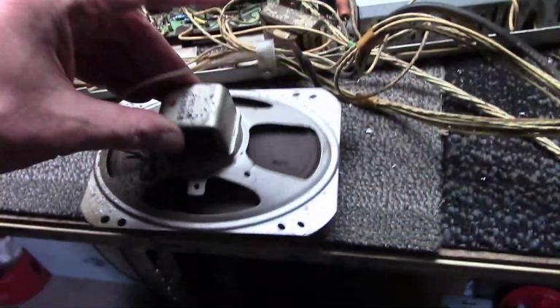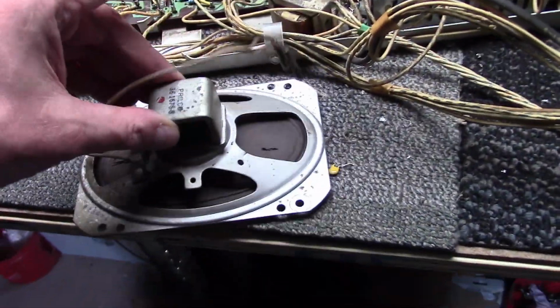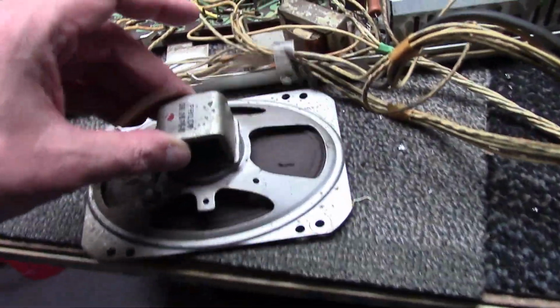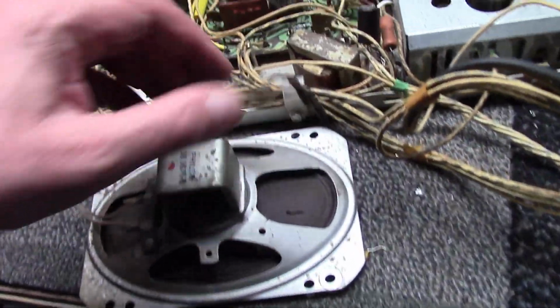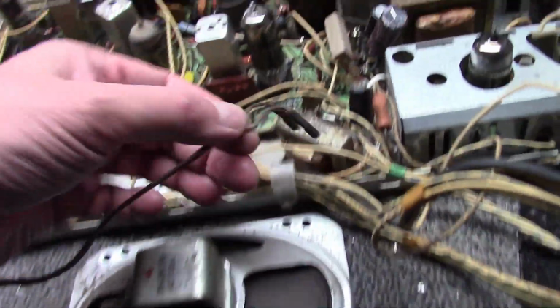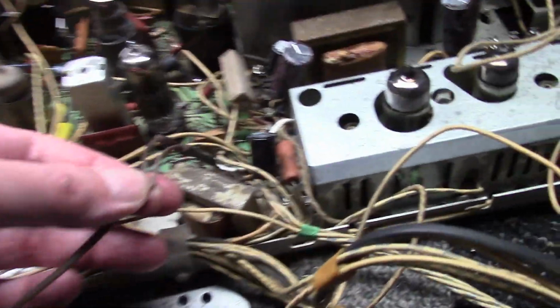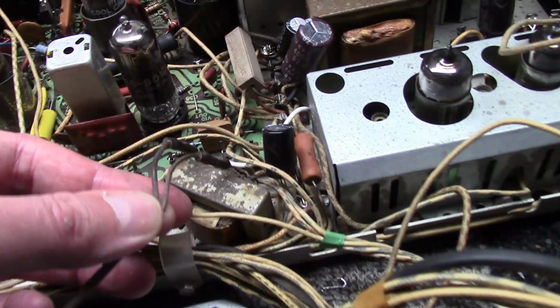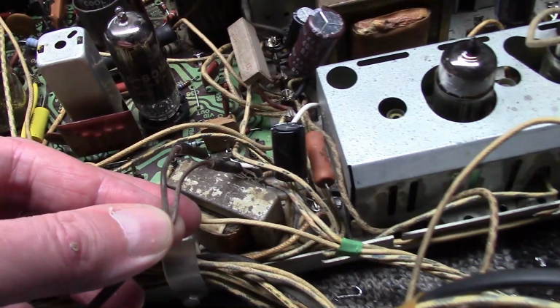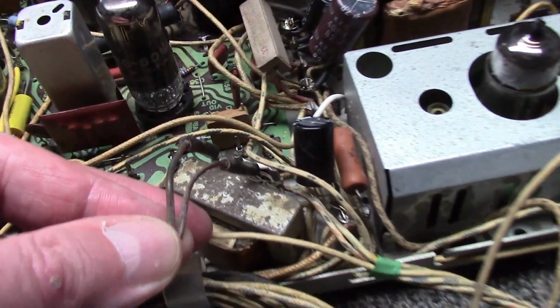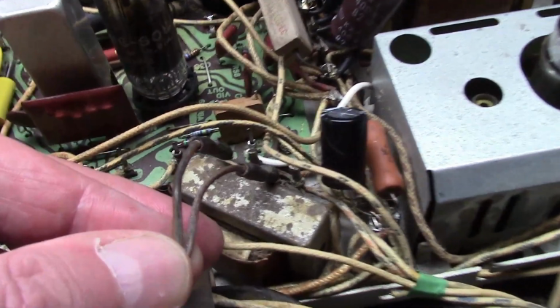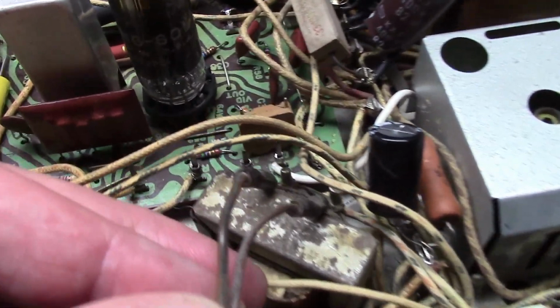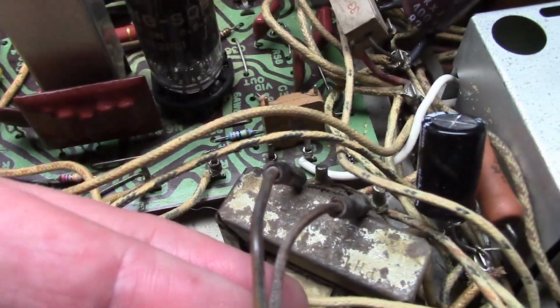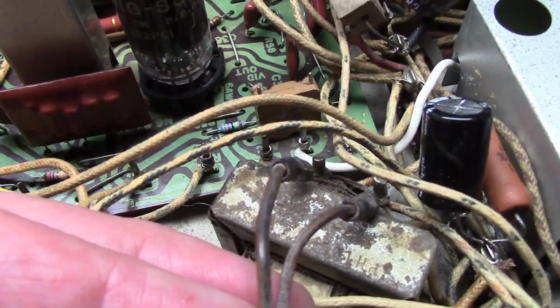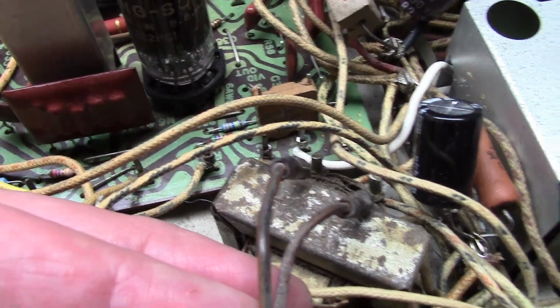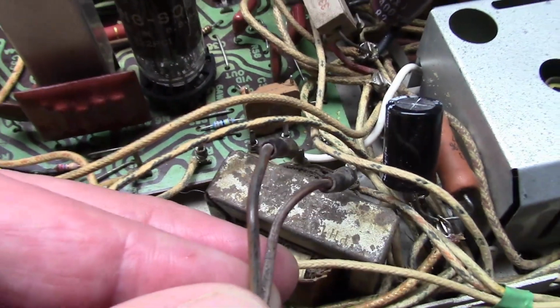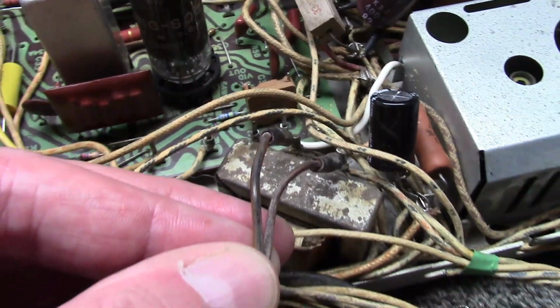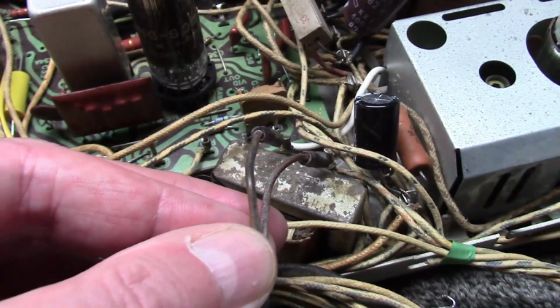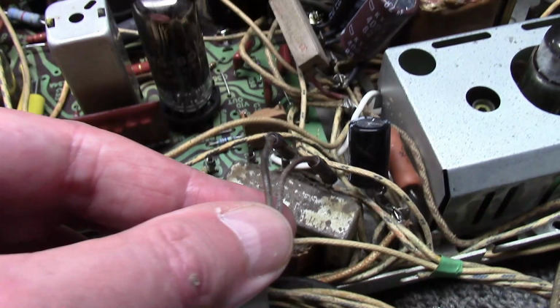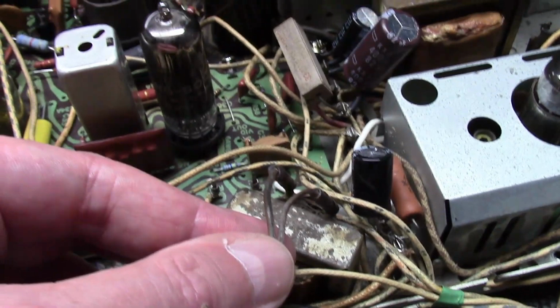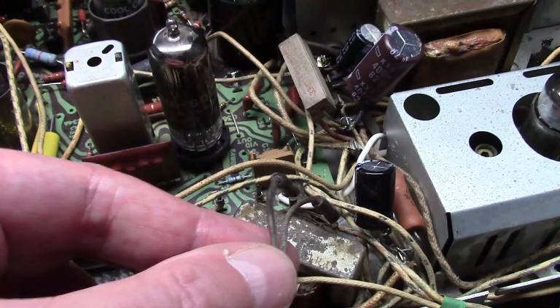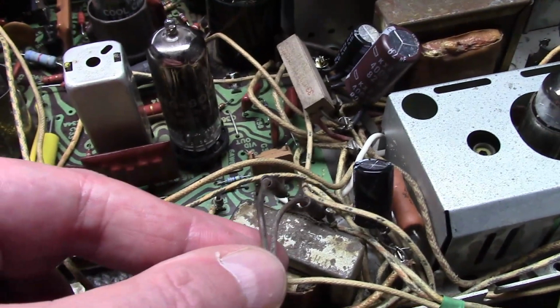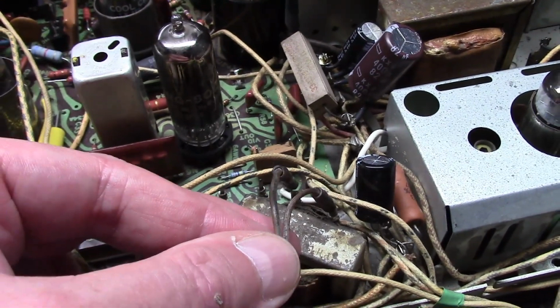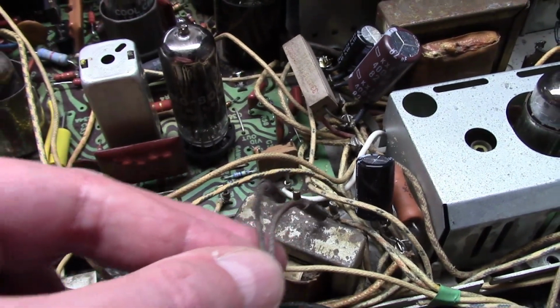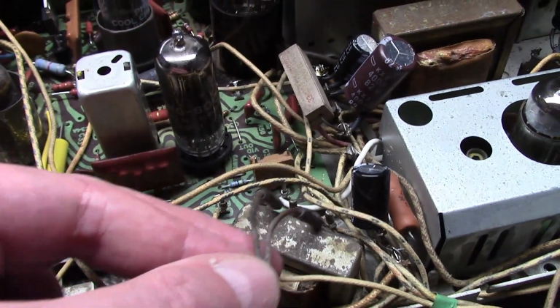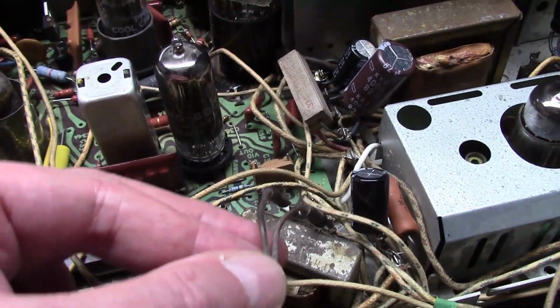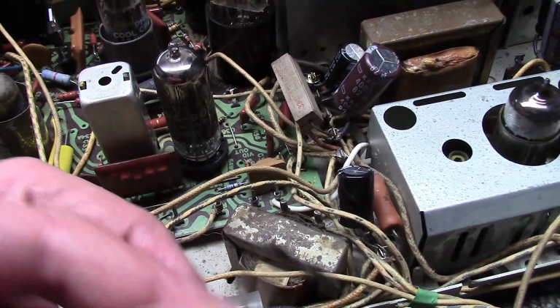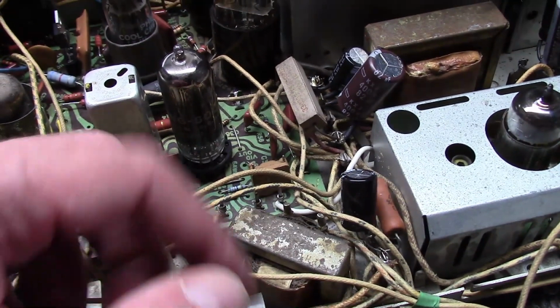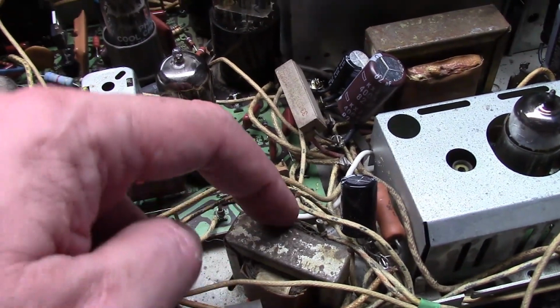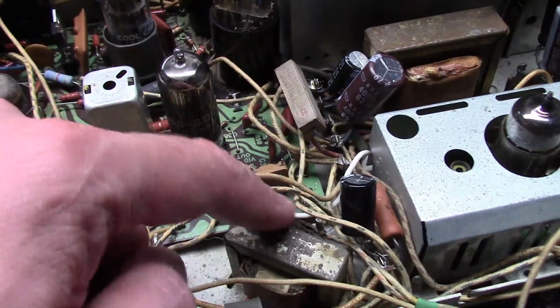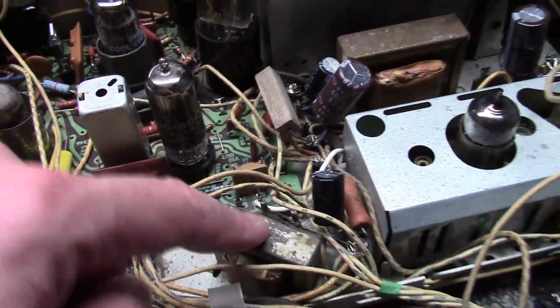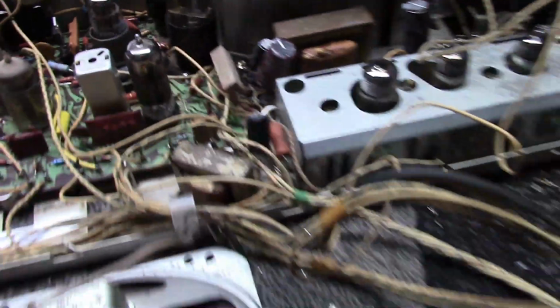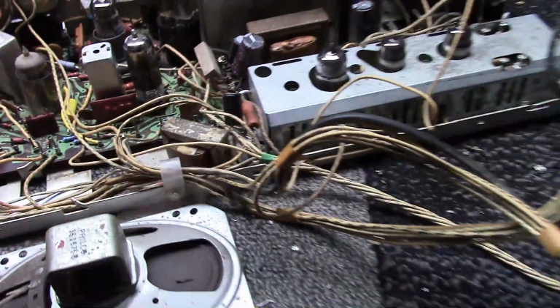The speaker plugs directly into the audio output transformer. There are lugs right on that transformer. Be careful — don't pull or tug on these or you could rip the lugs out of the output transformer.